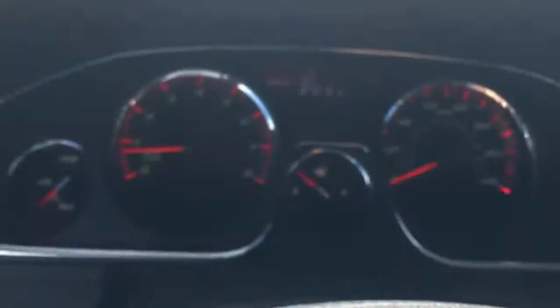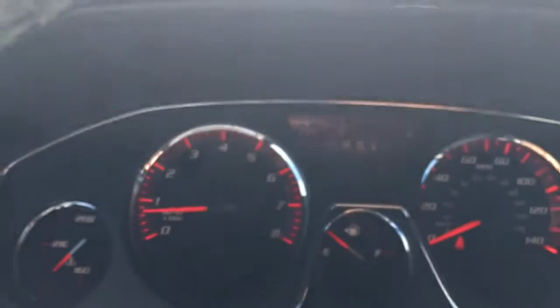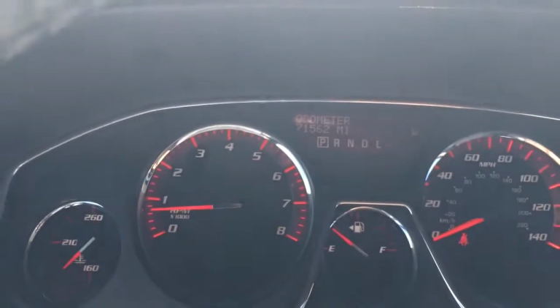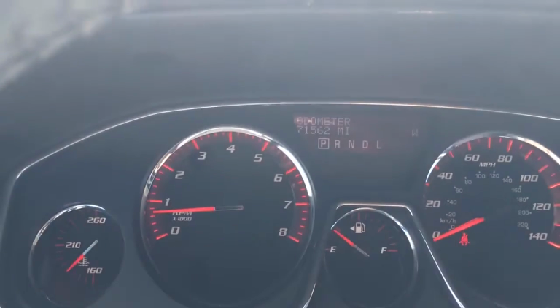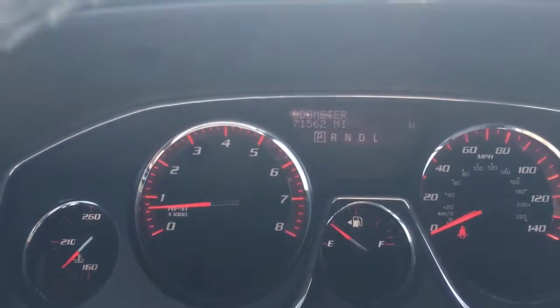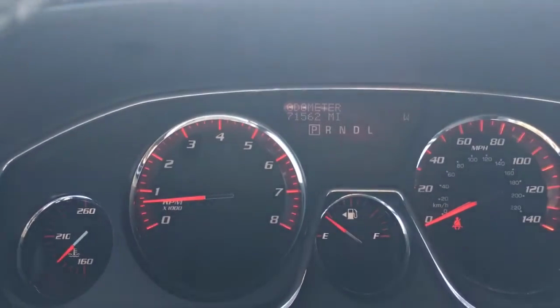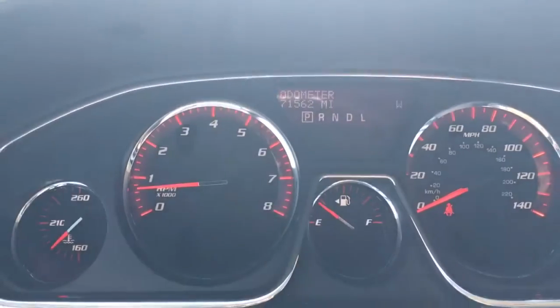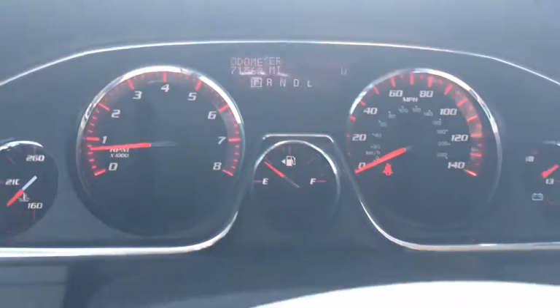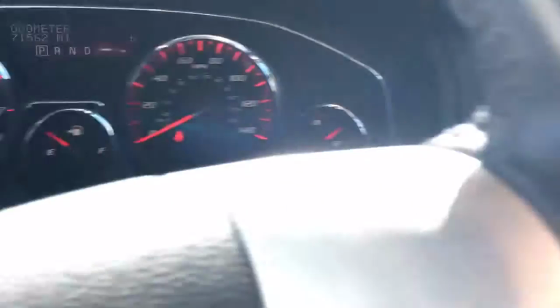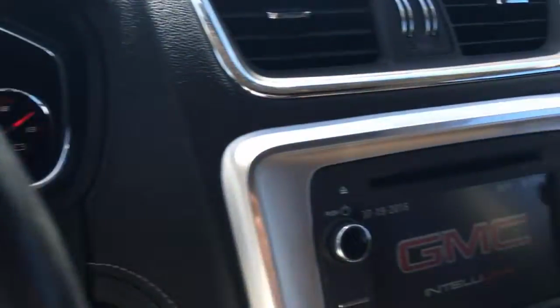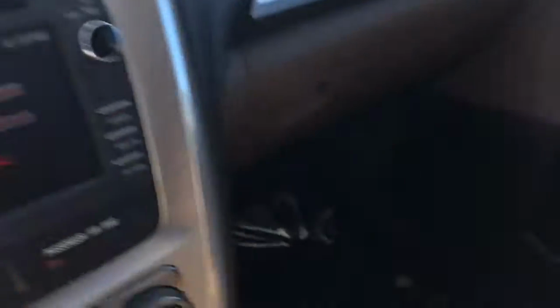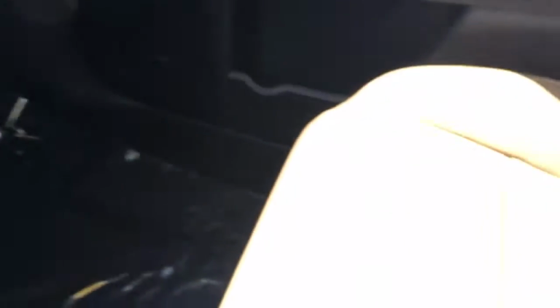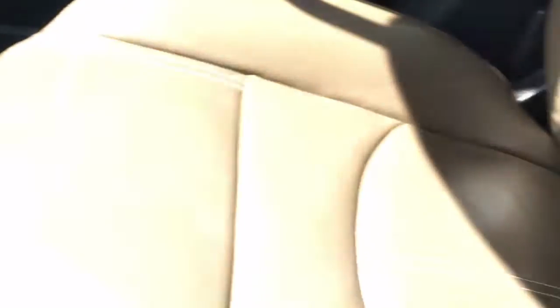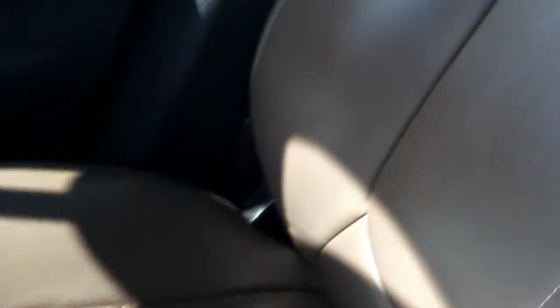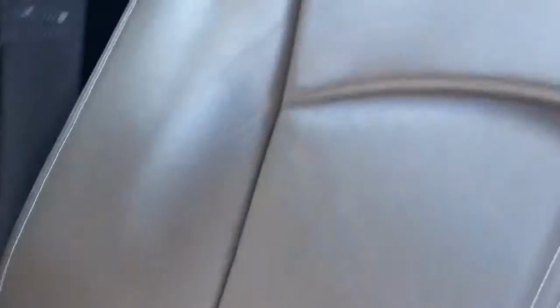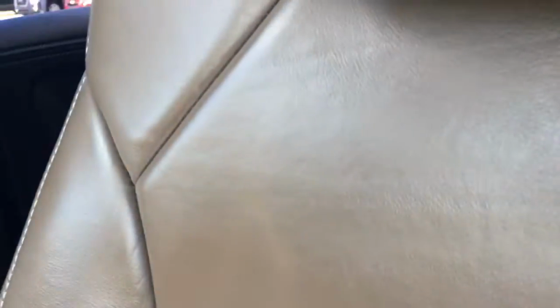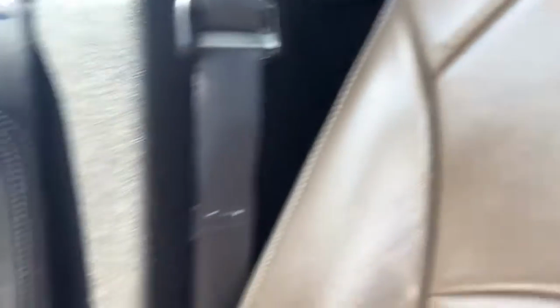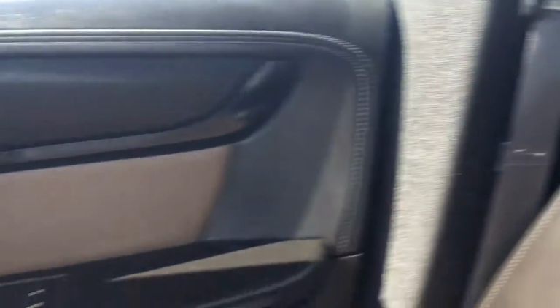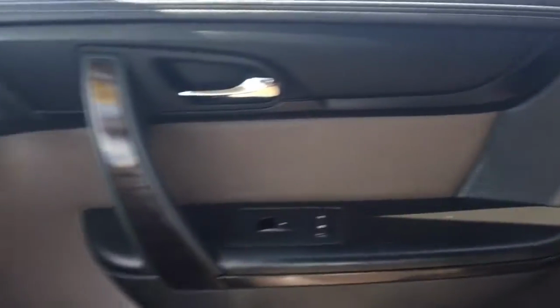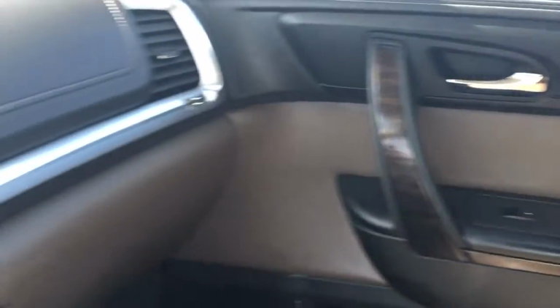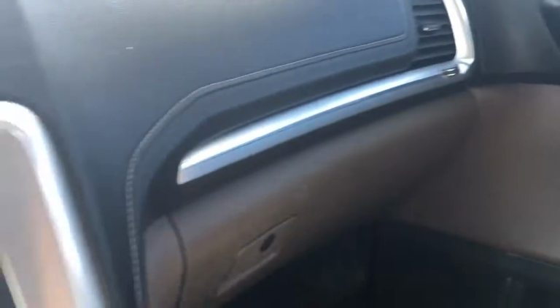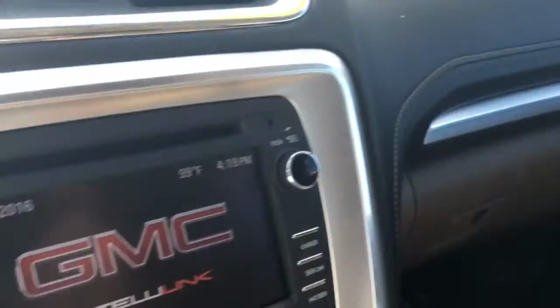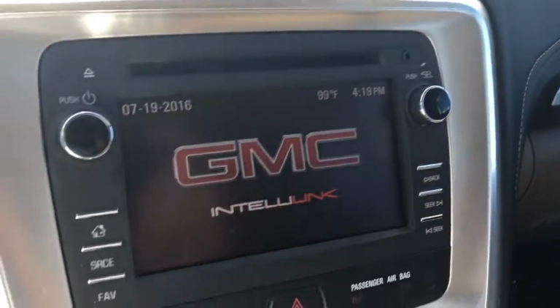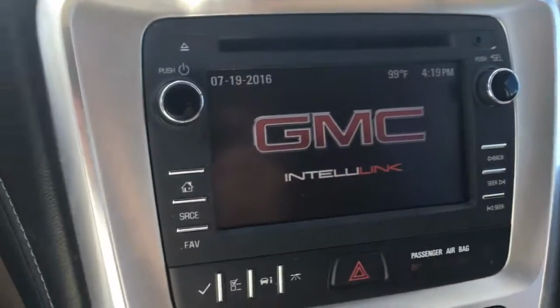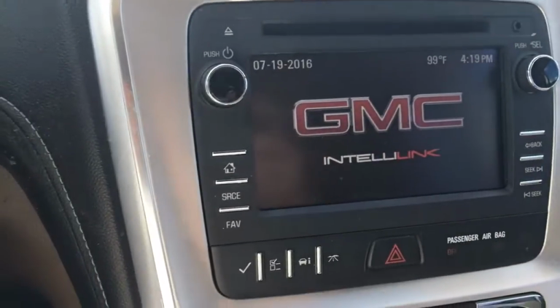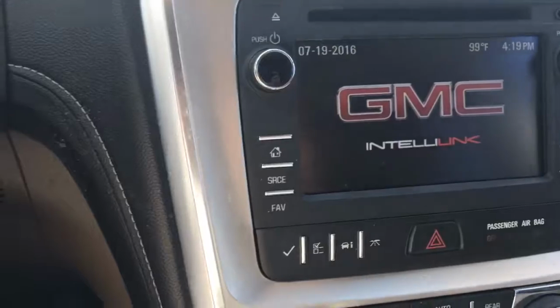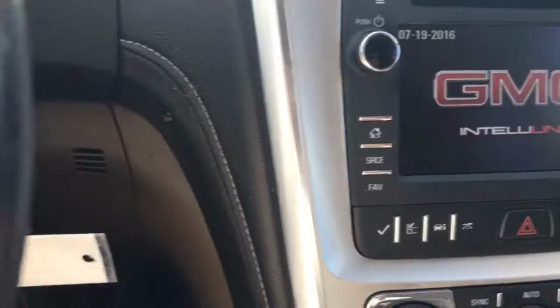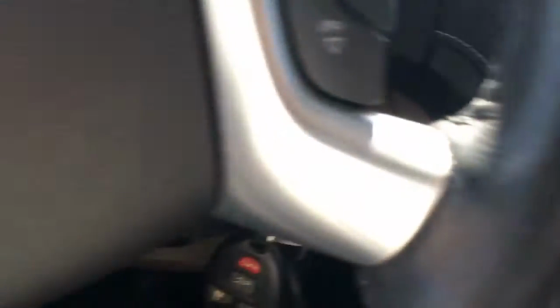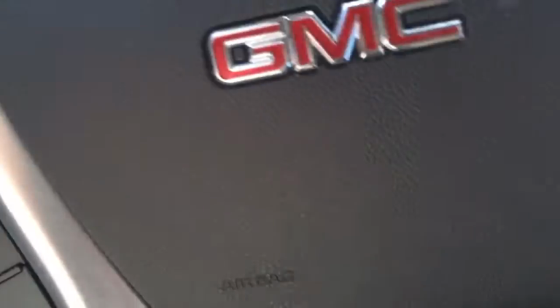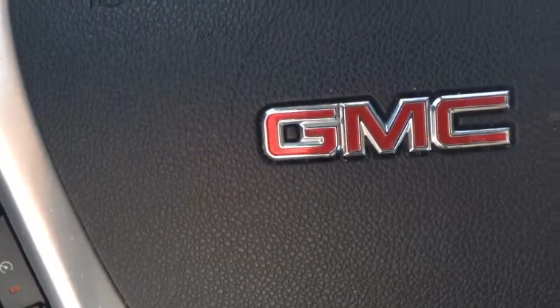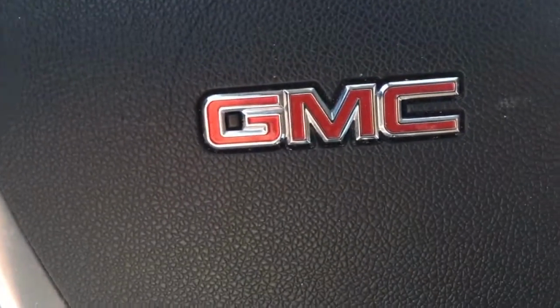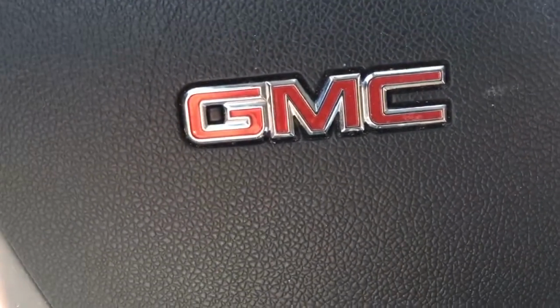Only 71,562 miles on it. Great looking vehicle.